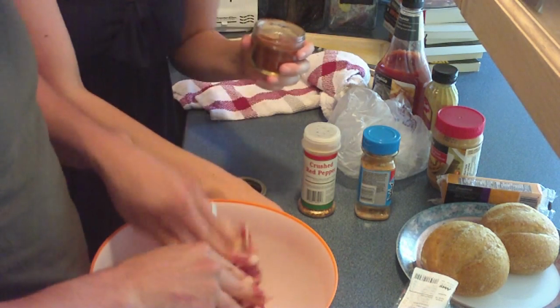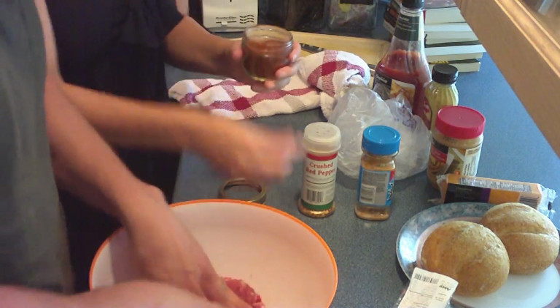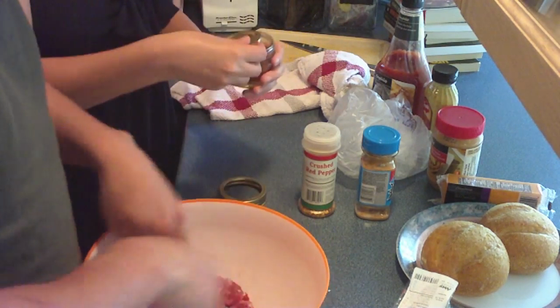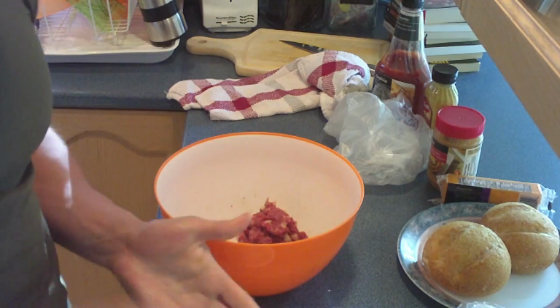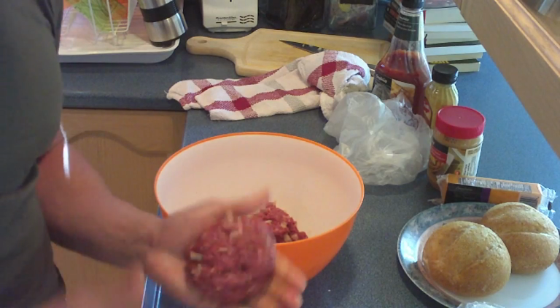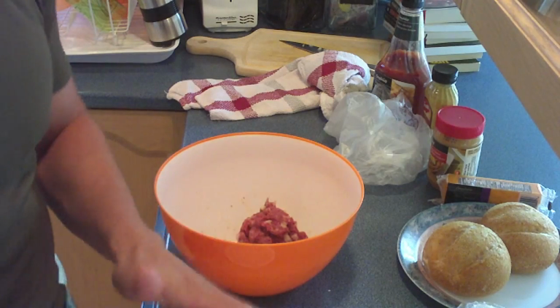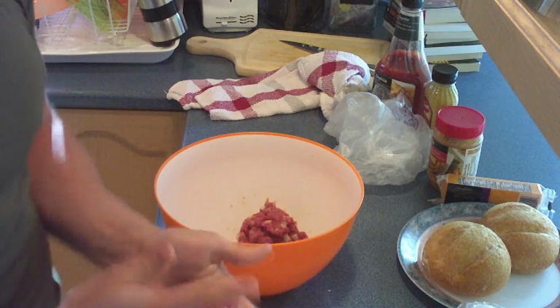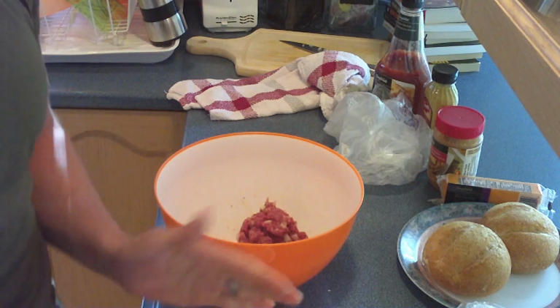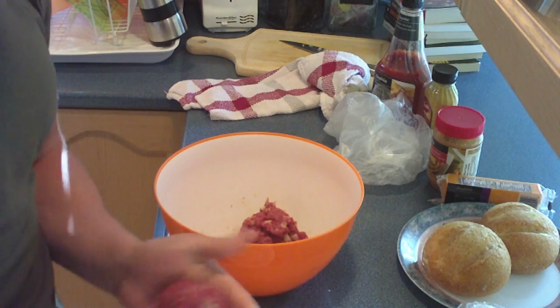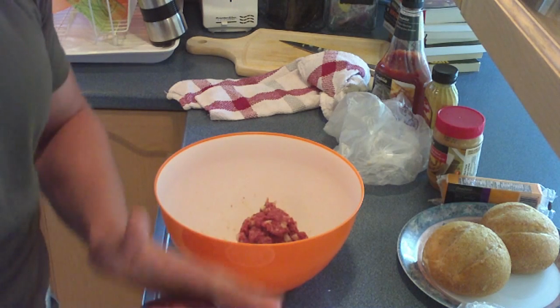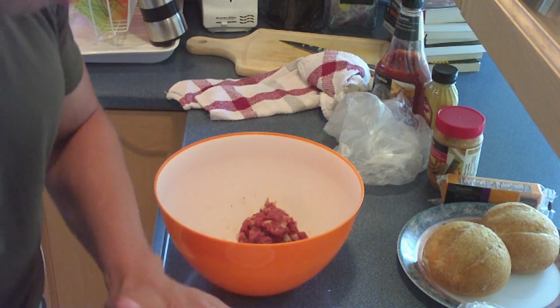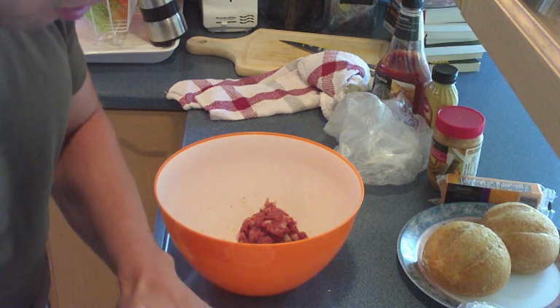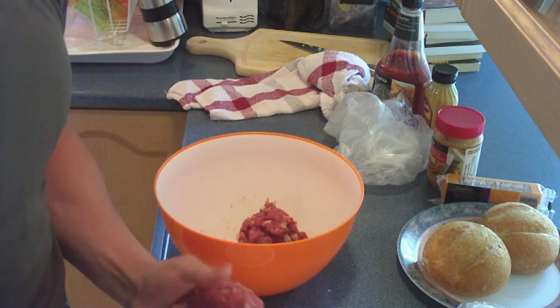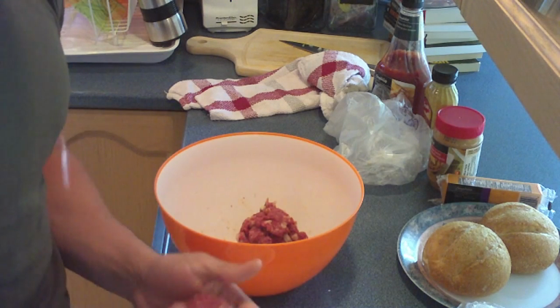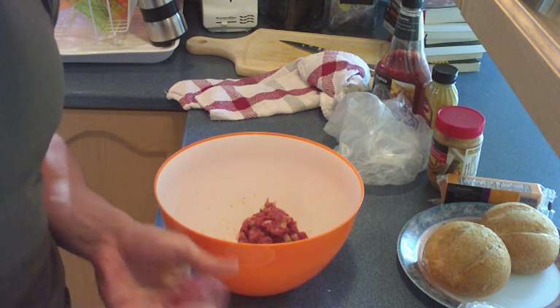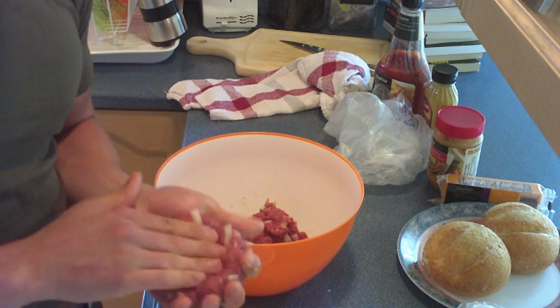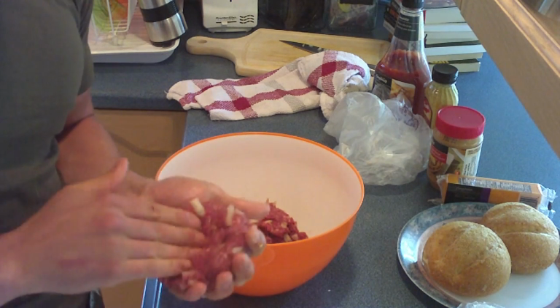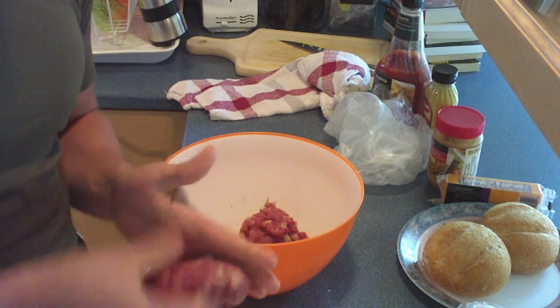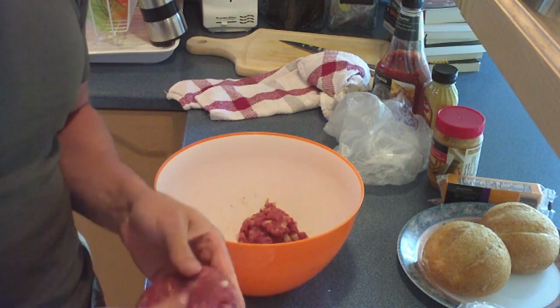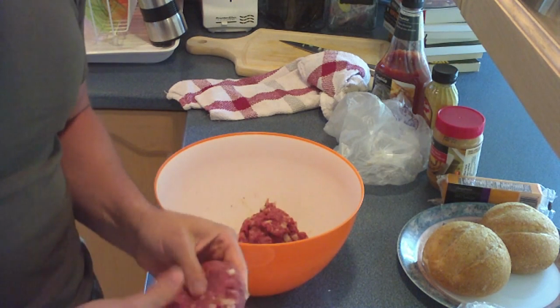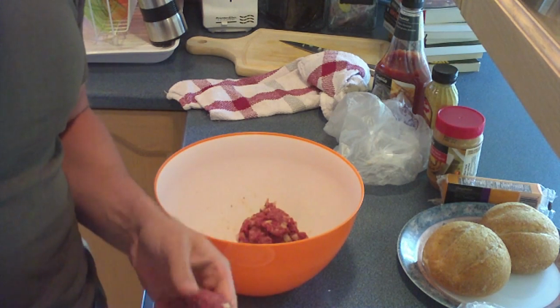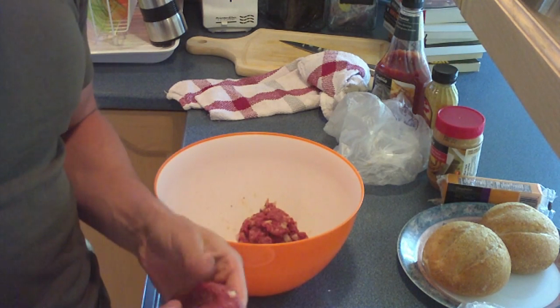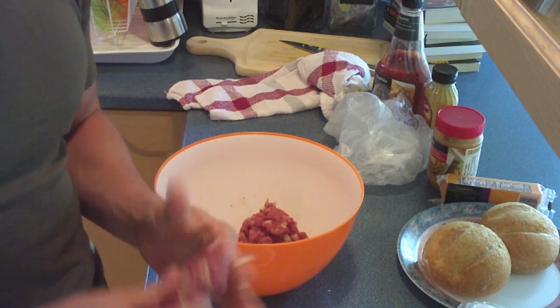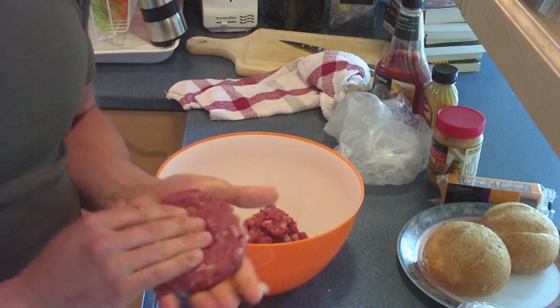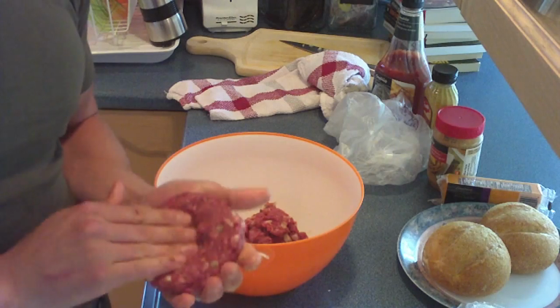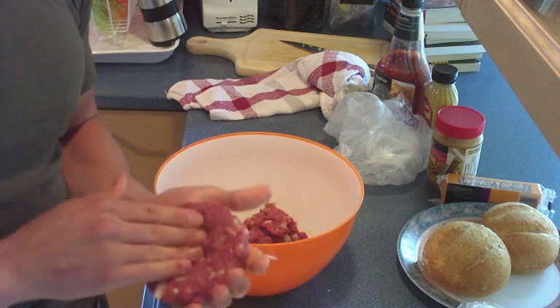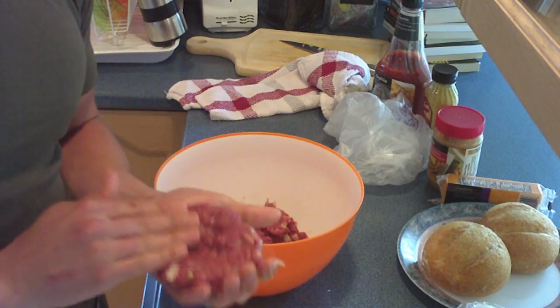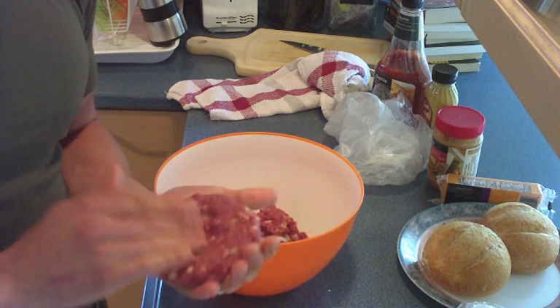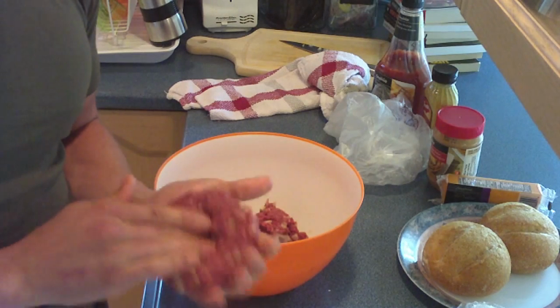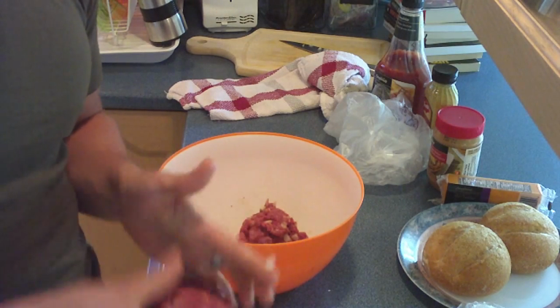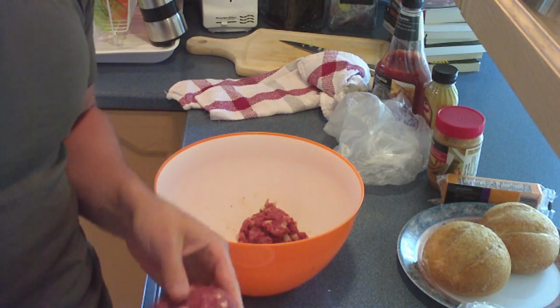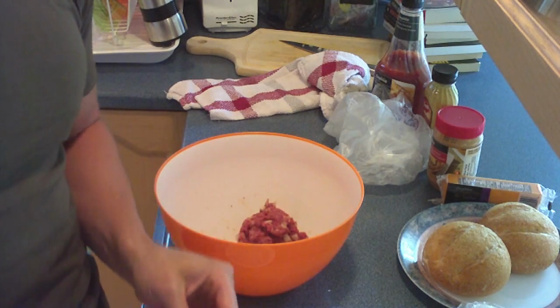What's a dash? A dash is two fingers. Roll it up, roll it up. Put the hole in the middle there so you can have a hole. Pat, pat, pat, pat, pat.